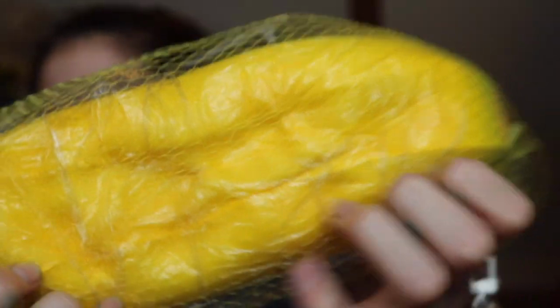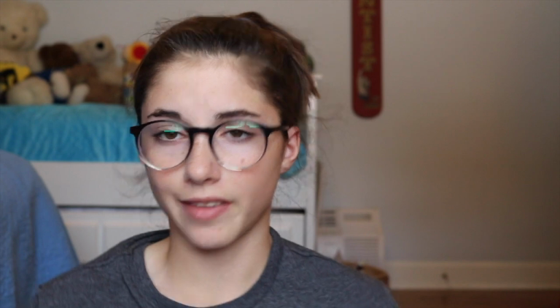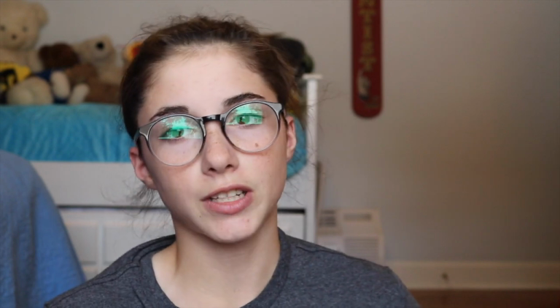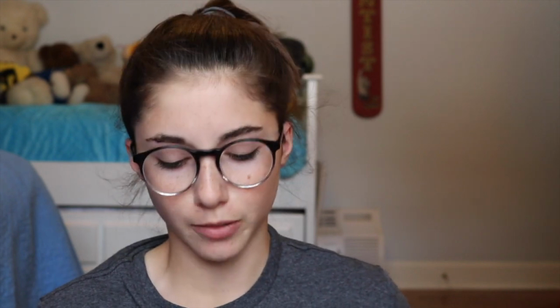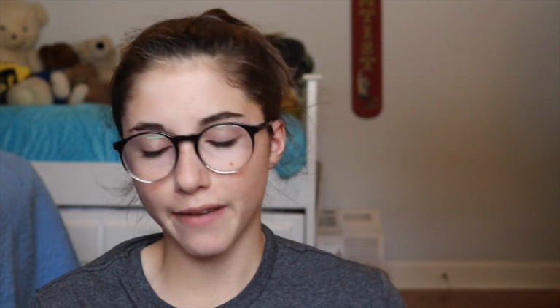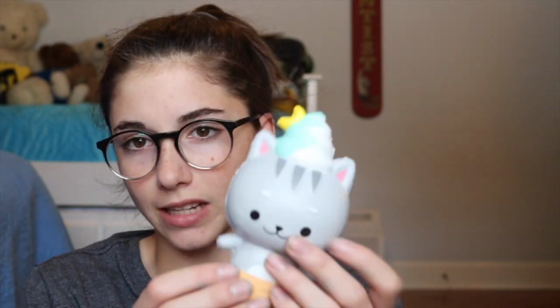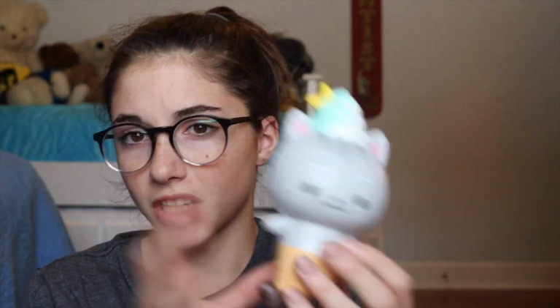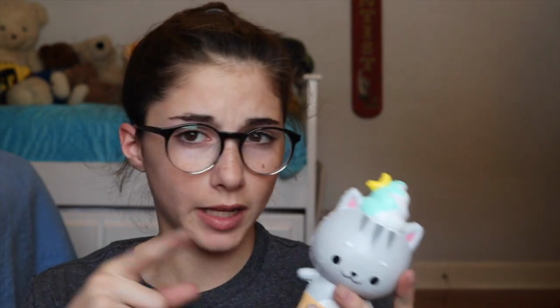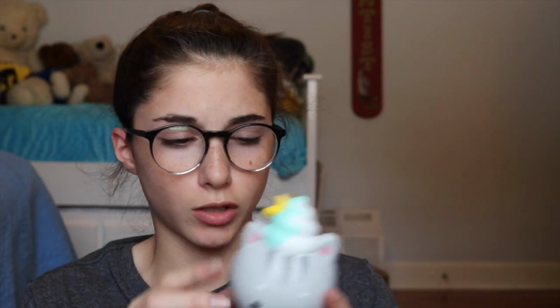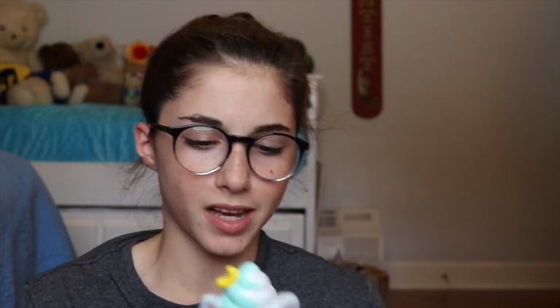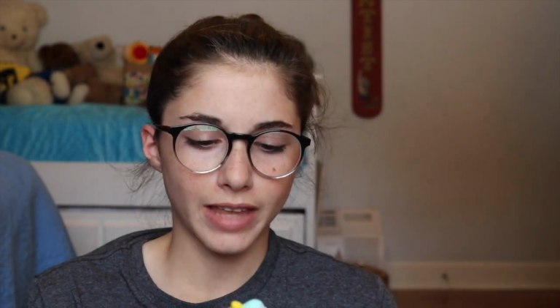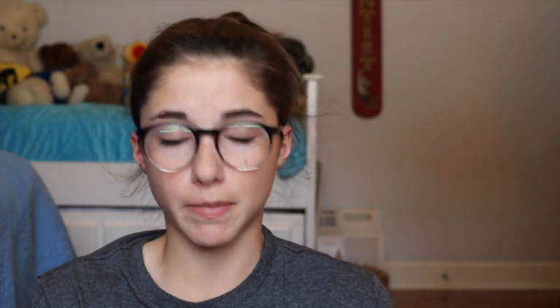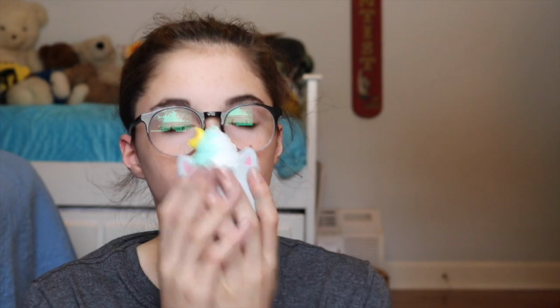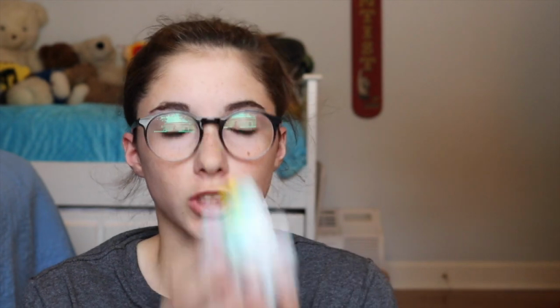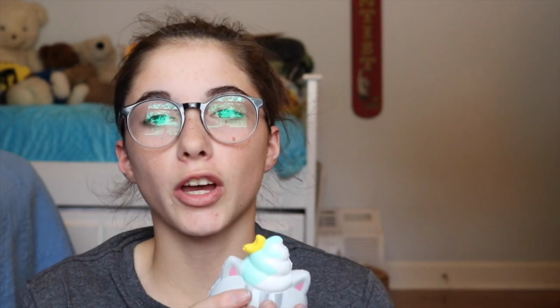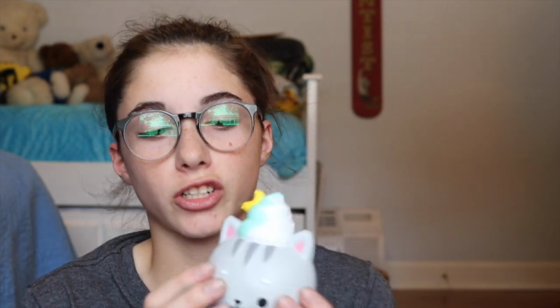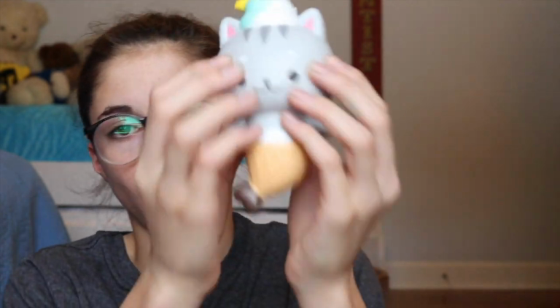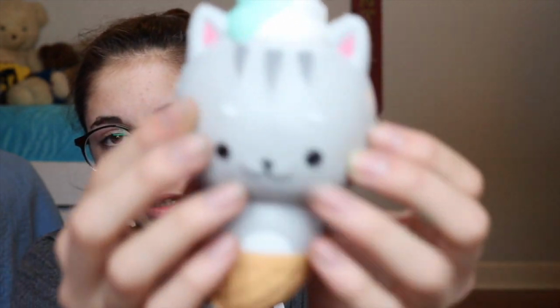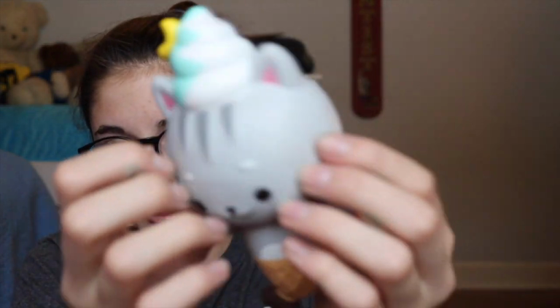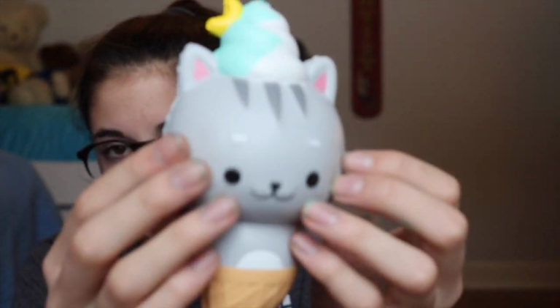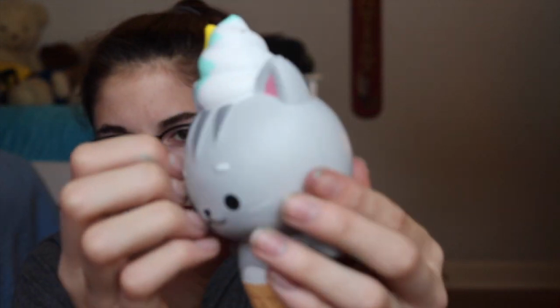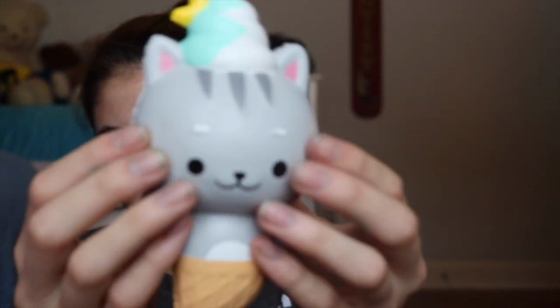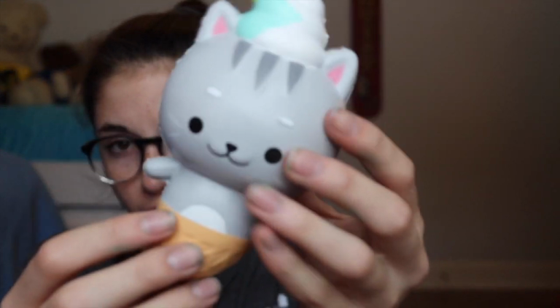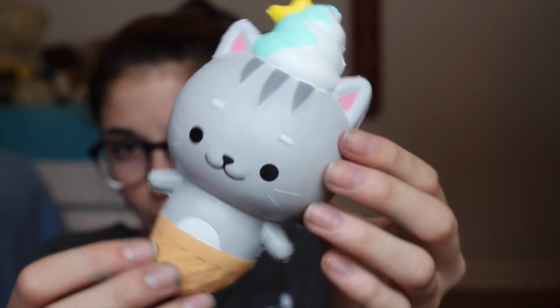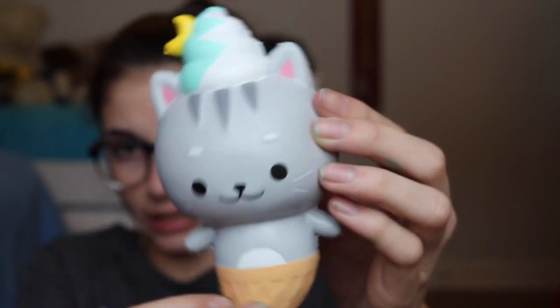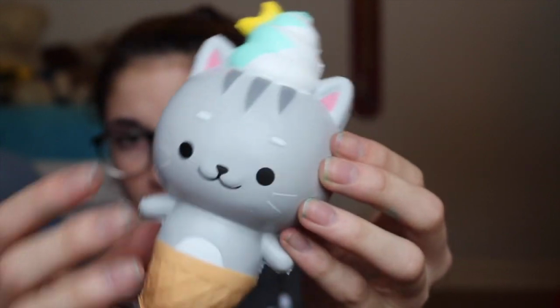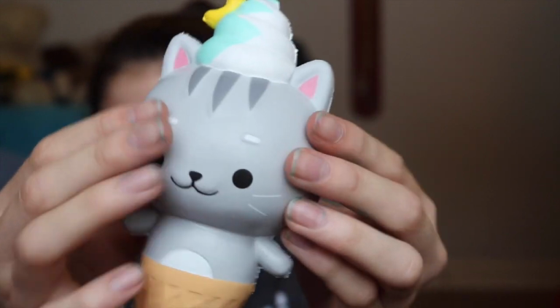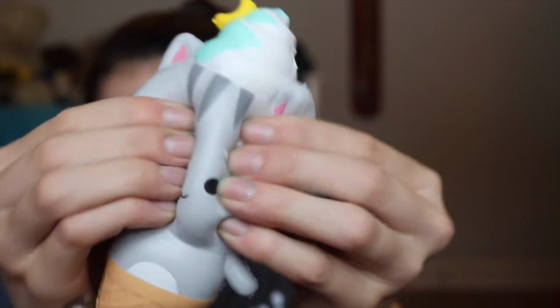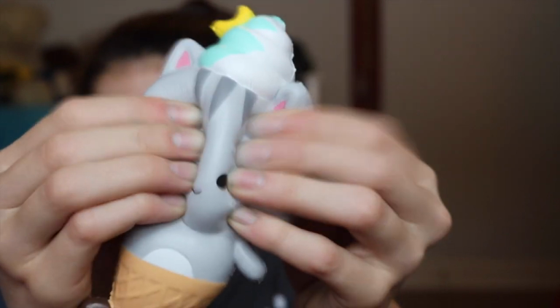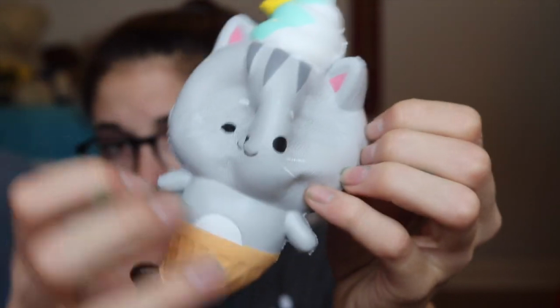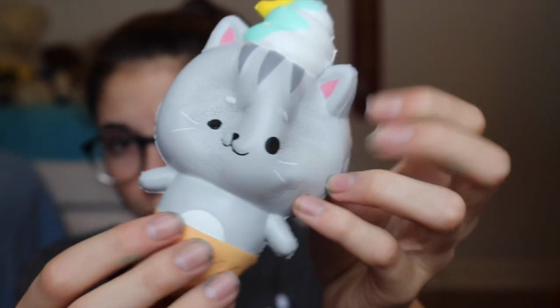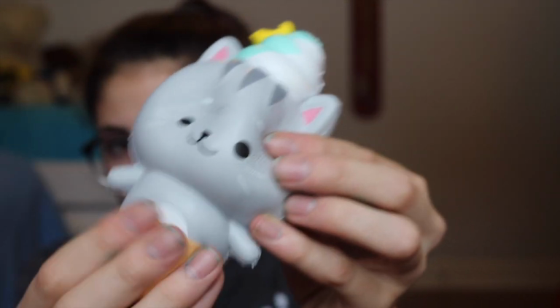The next squishy that I think every squishy YouTuber should have is of course a Yummy Luna squishy, because they just smell so good and they're so adorable. They collab with a bunch of different really nice squishy brands, and it's super airy.